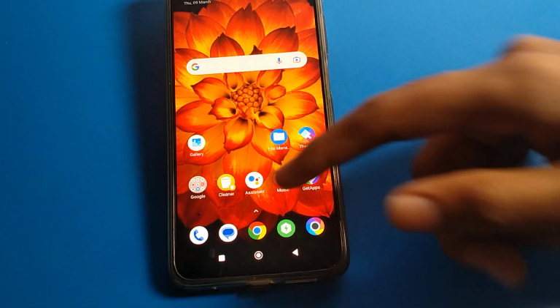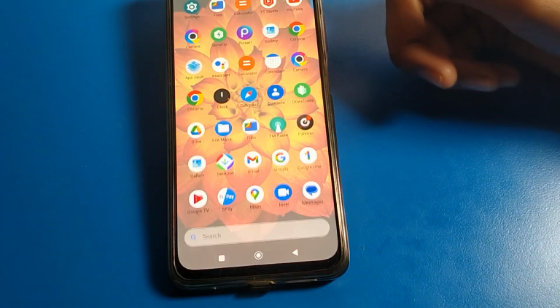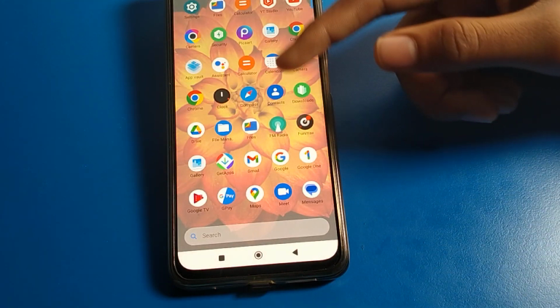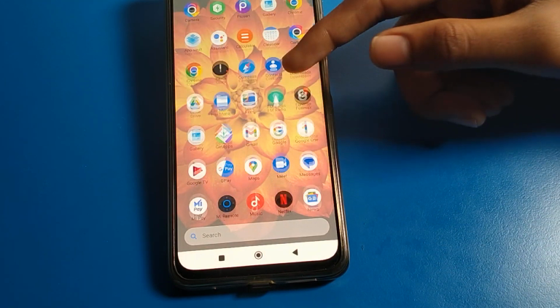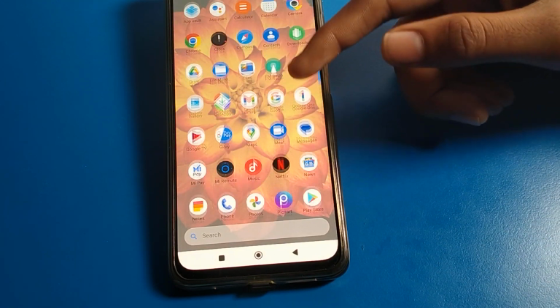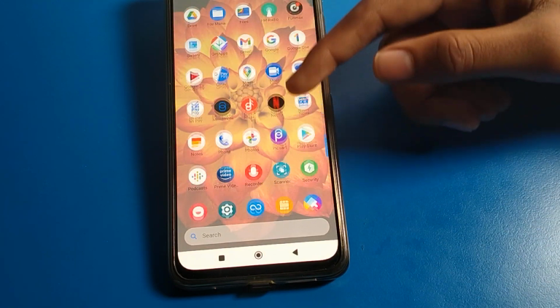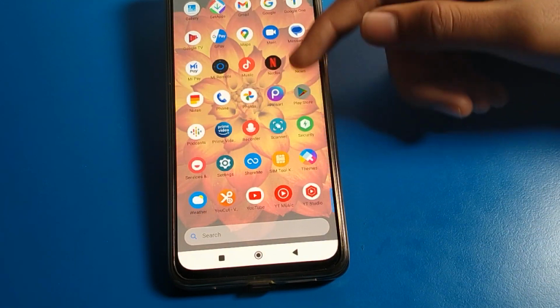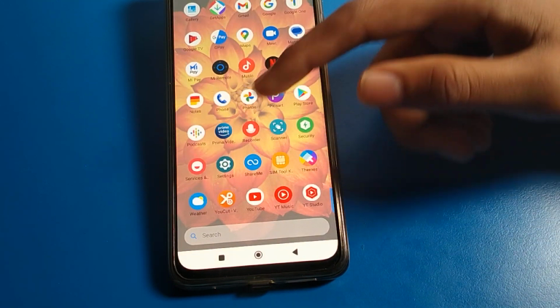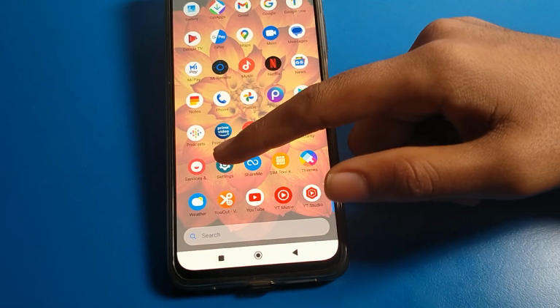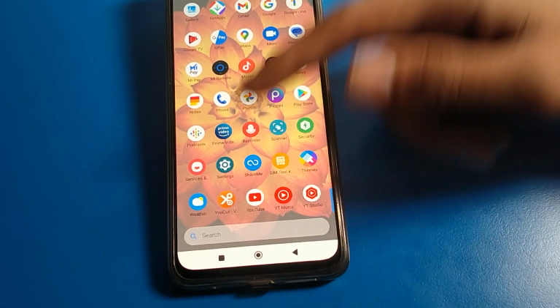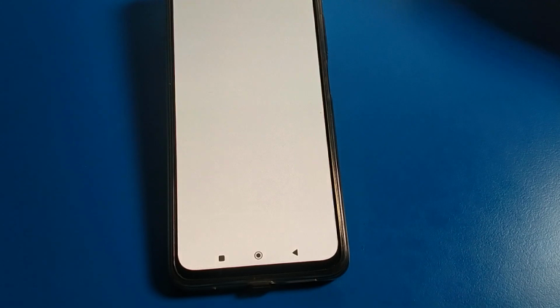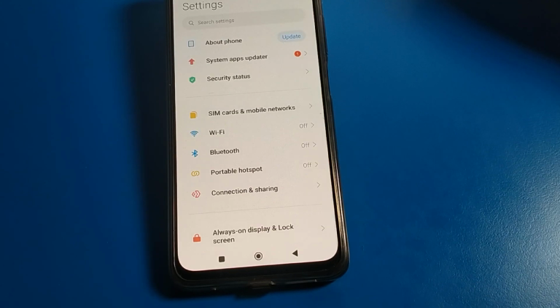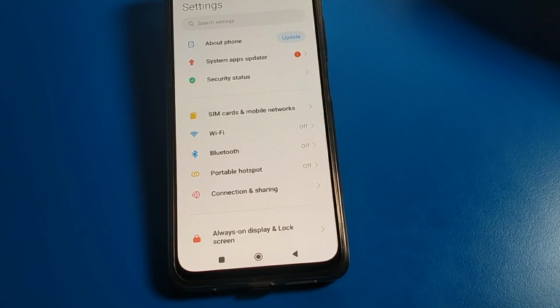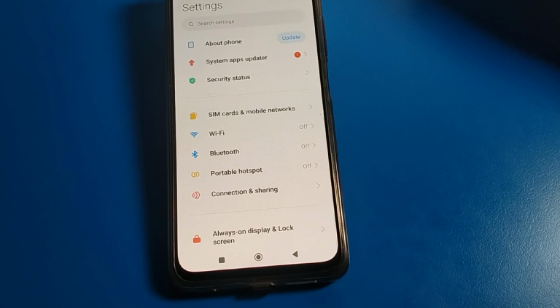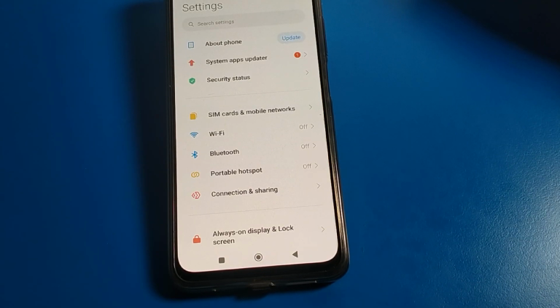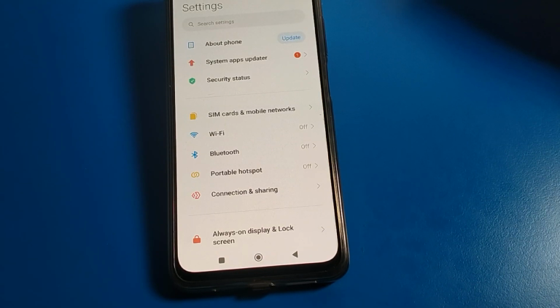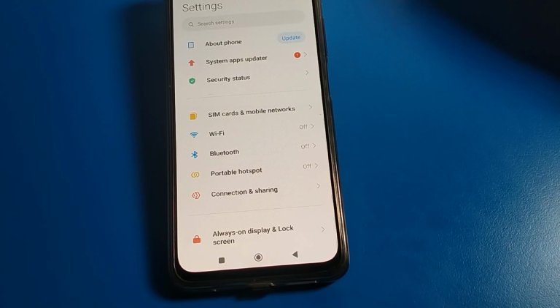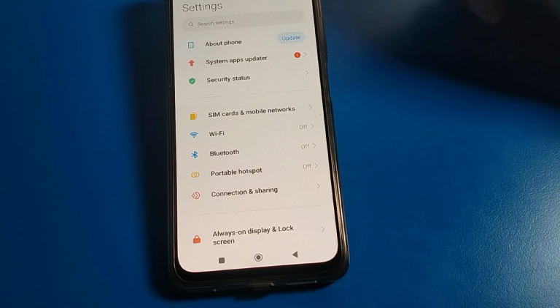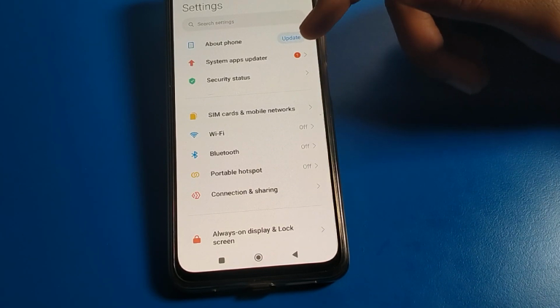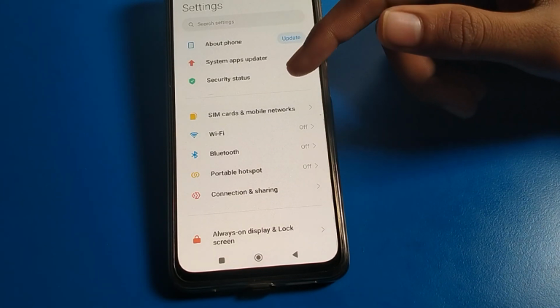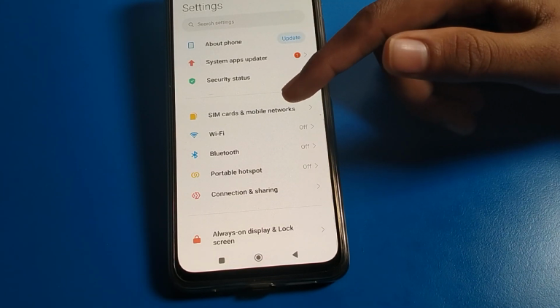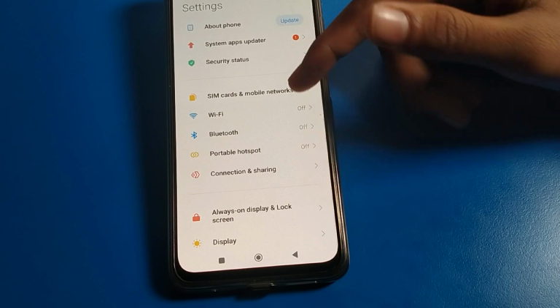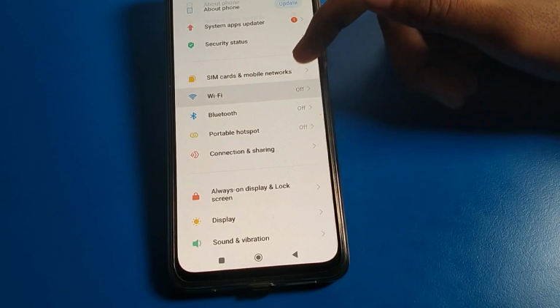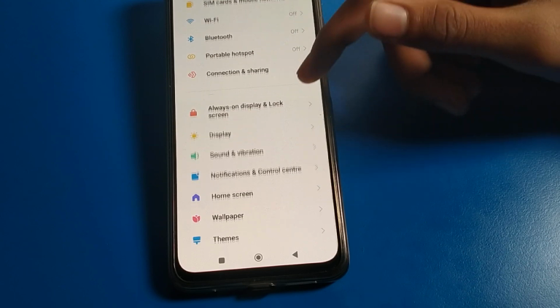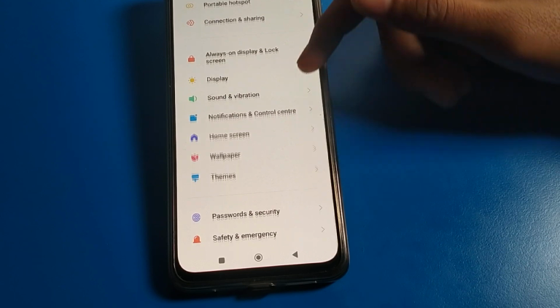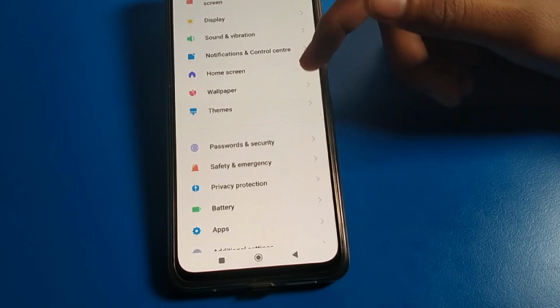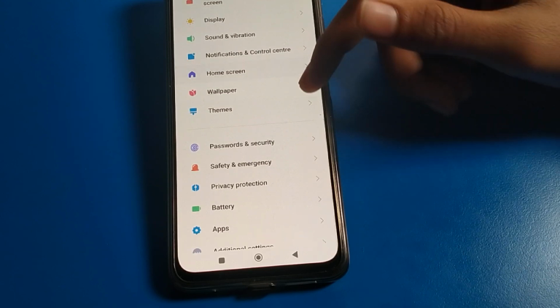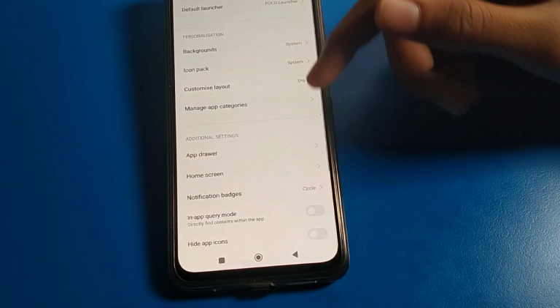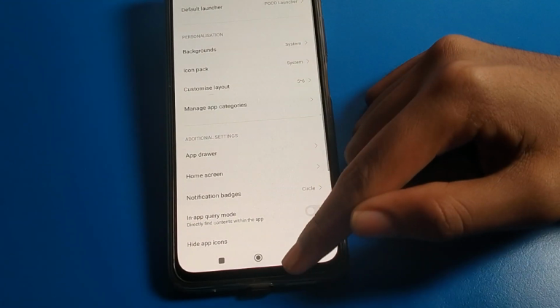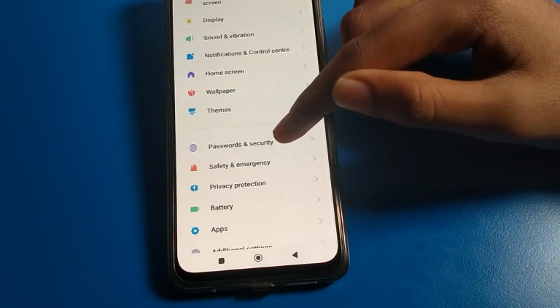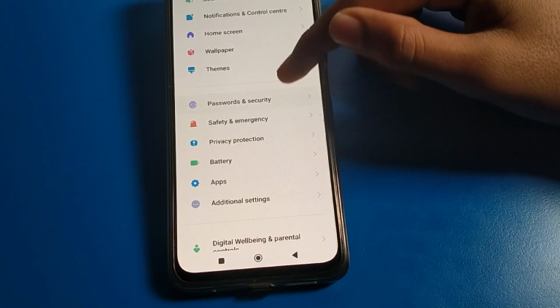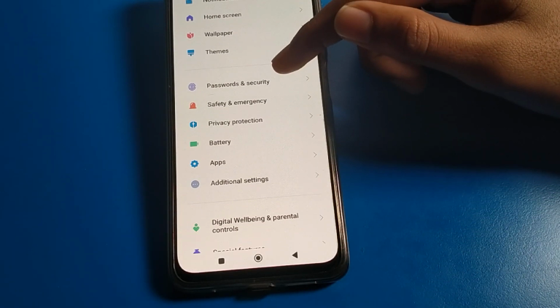Now let's see how to remove face lock on Poco mobile. Let's open your phone settings. After opening phone settings, as you can see this type of interface on your Poco mobile — let's click on Poco phone Password and Security setting.